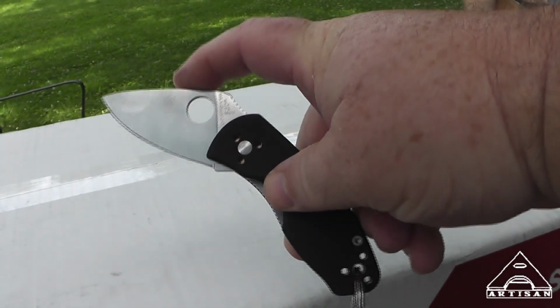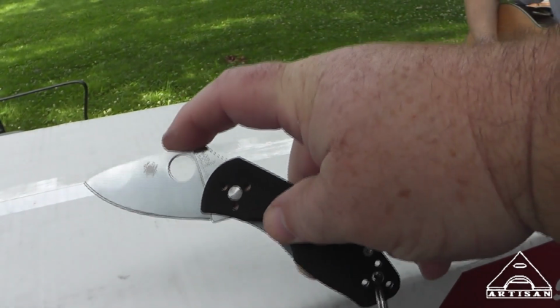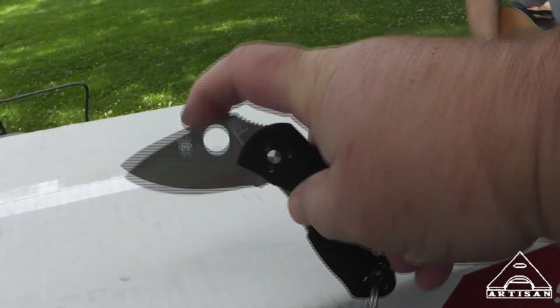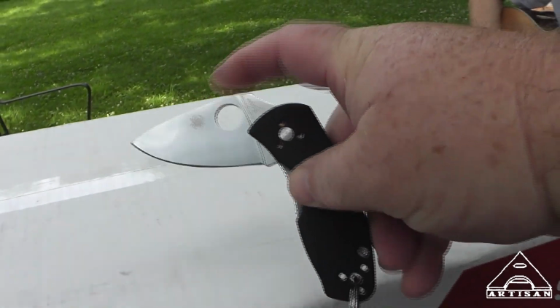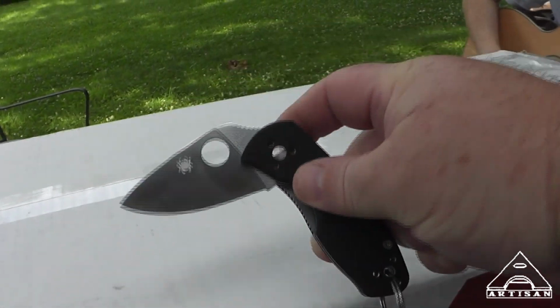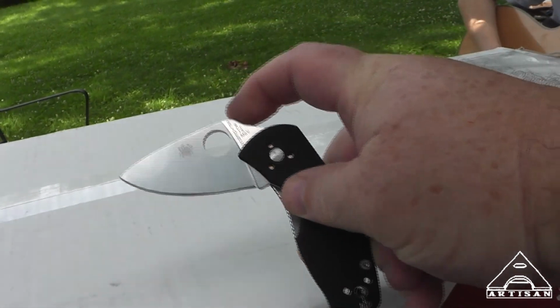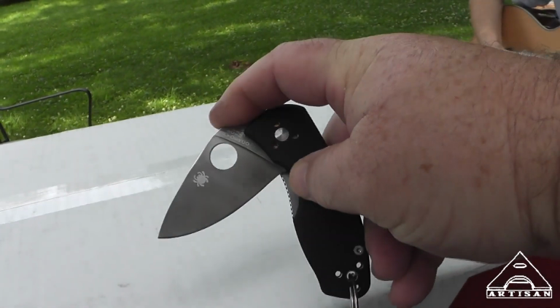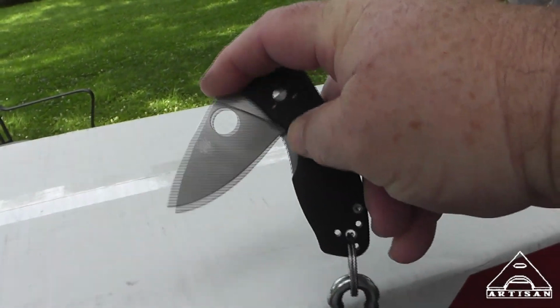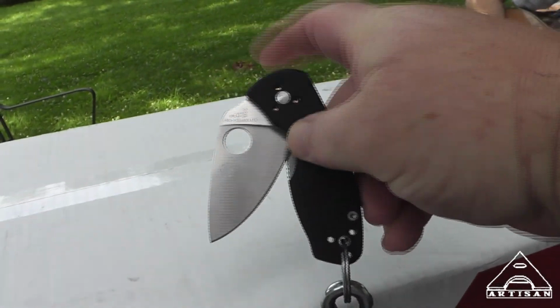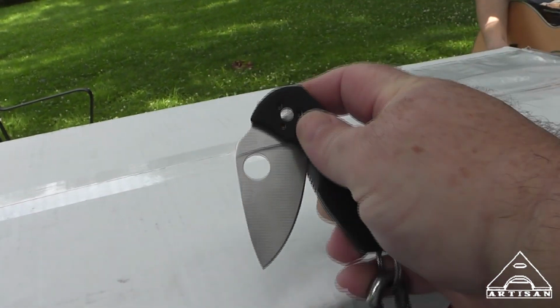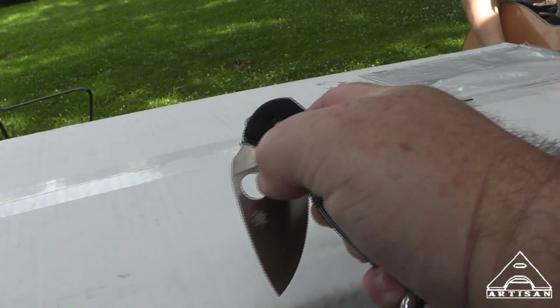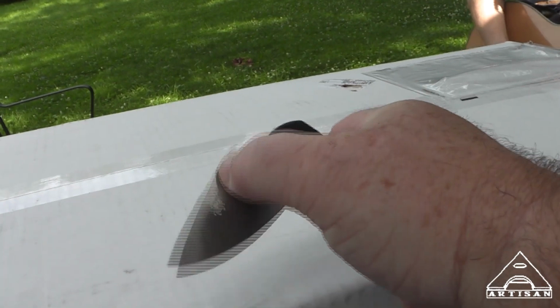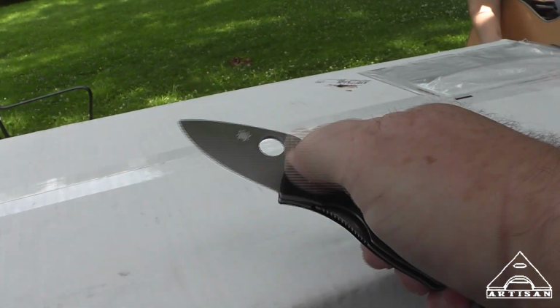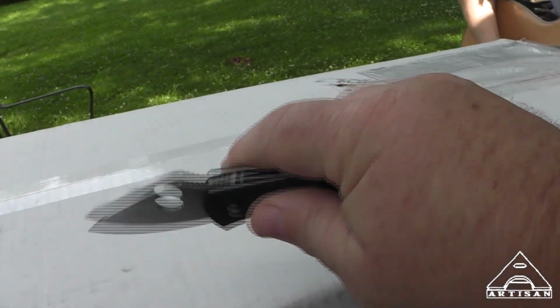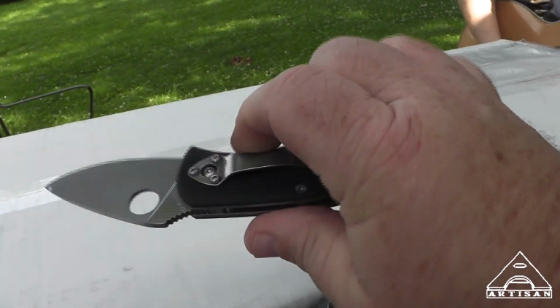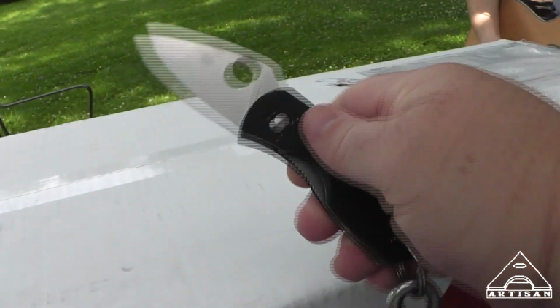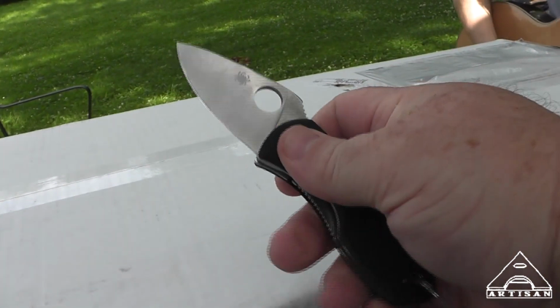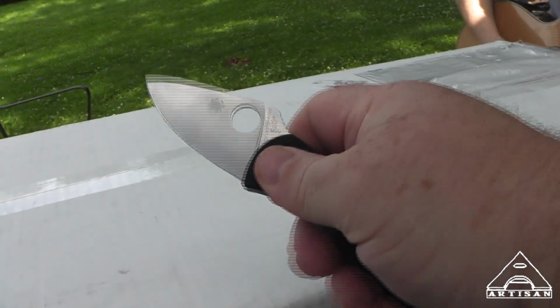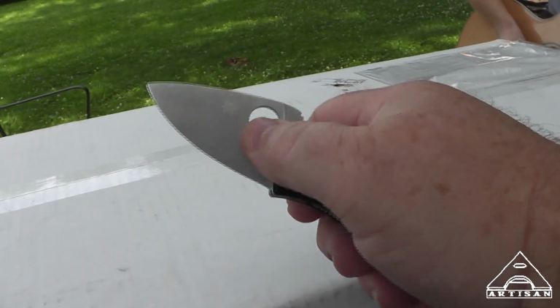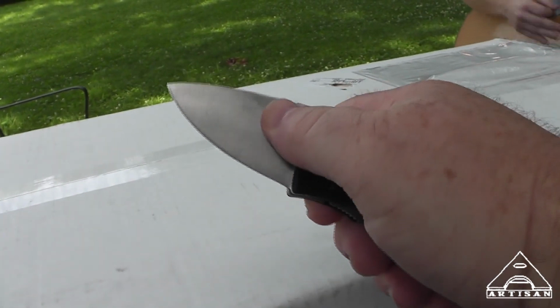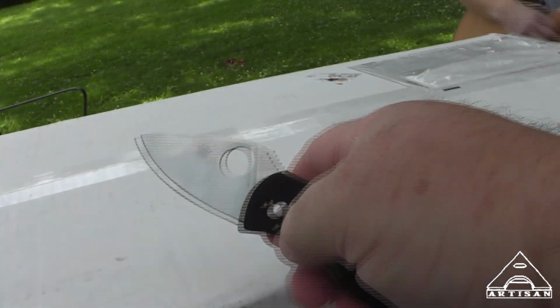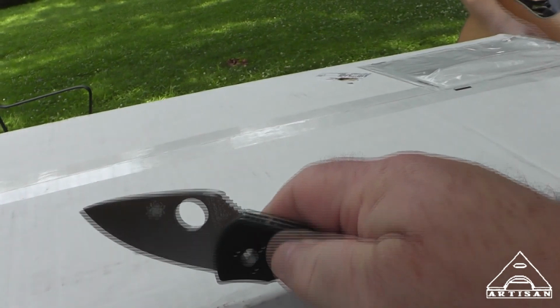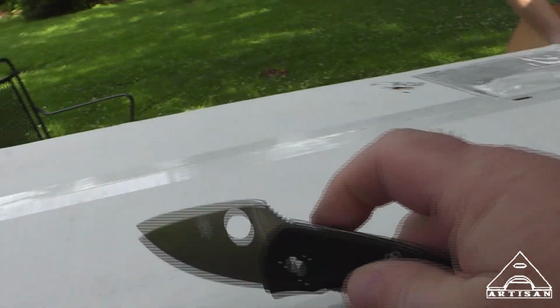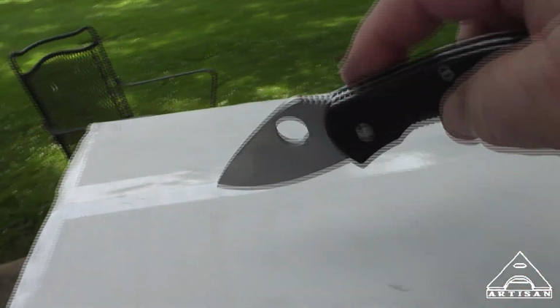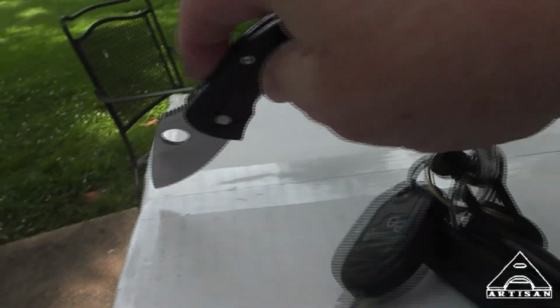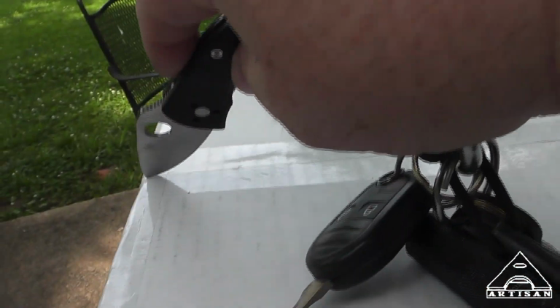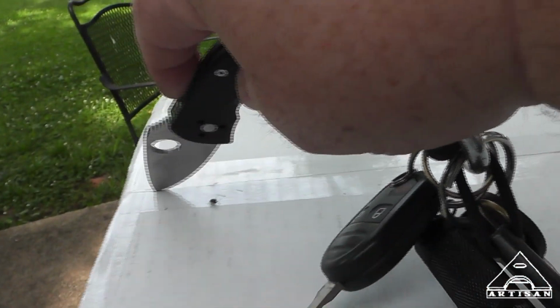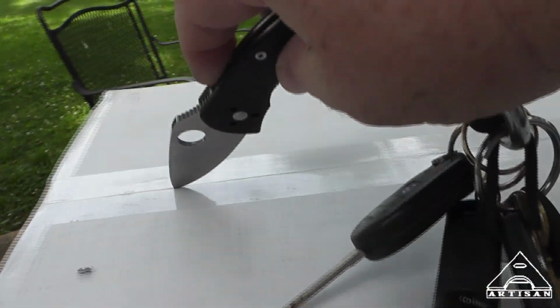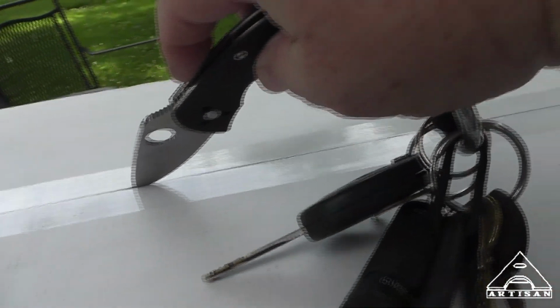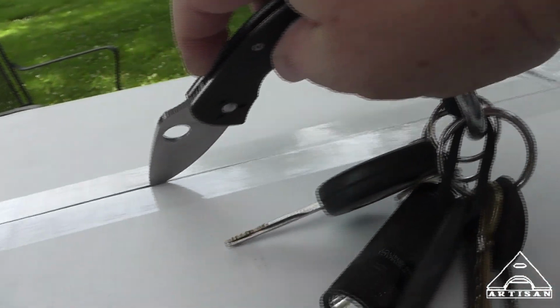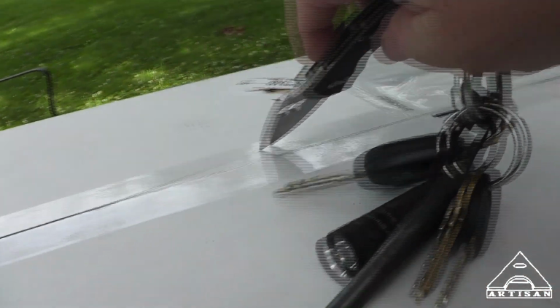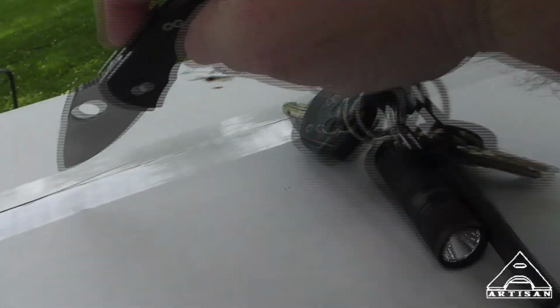I'm not trying to start some kind of war between Spyderco and Kershaw, but you can tell by the feel of it. It's extra sharp and it has a point on it, unlike my Kershaw, which I pro-called.